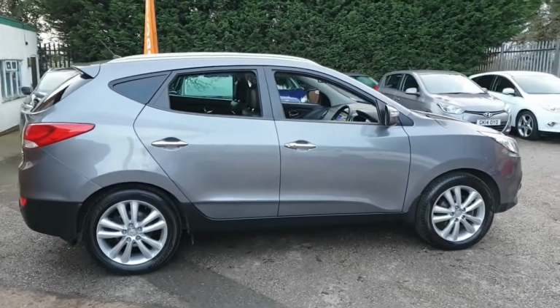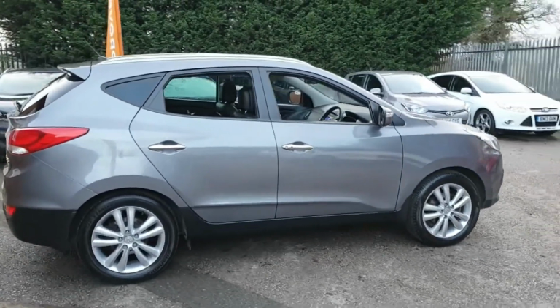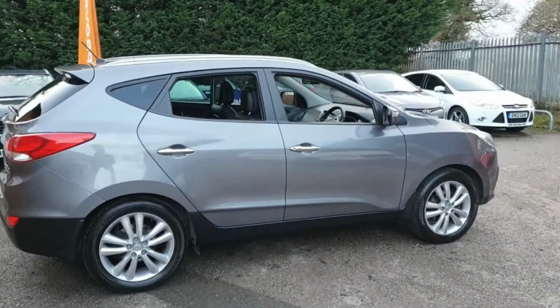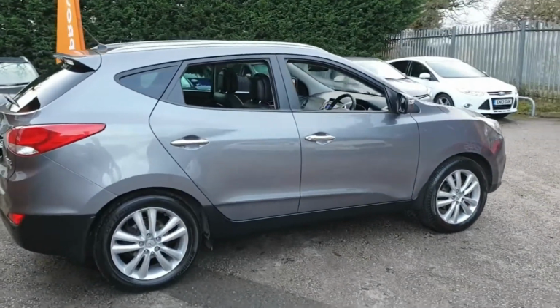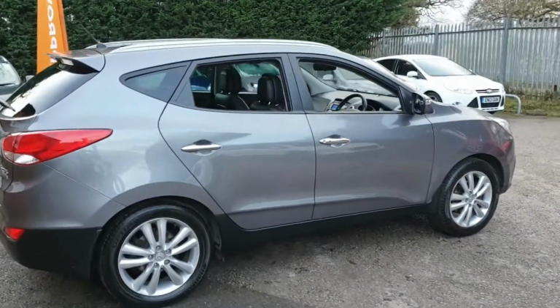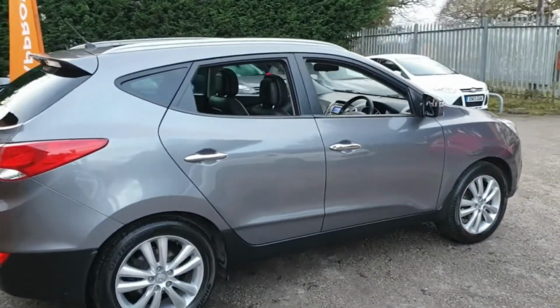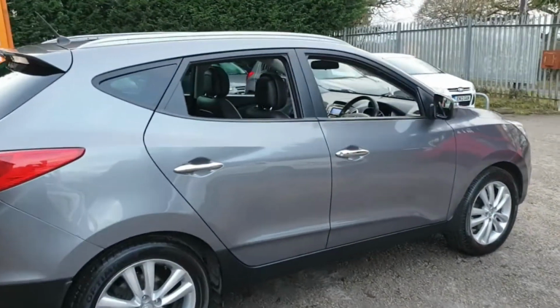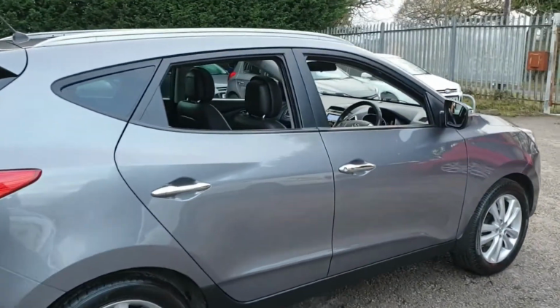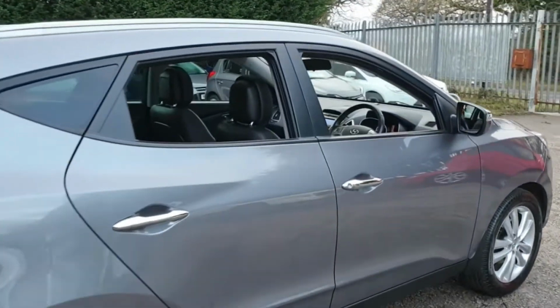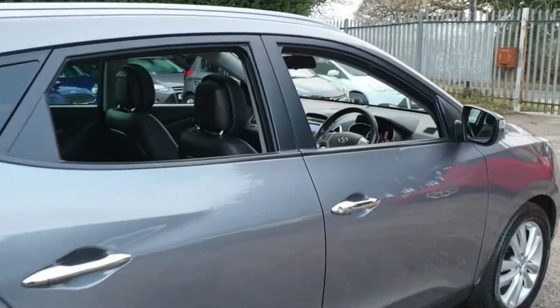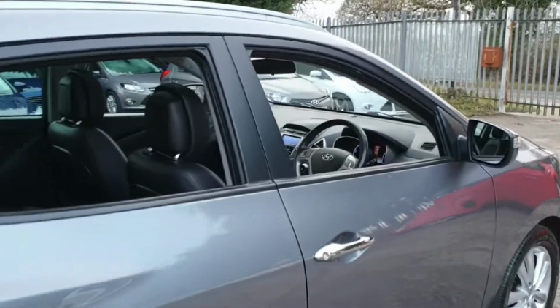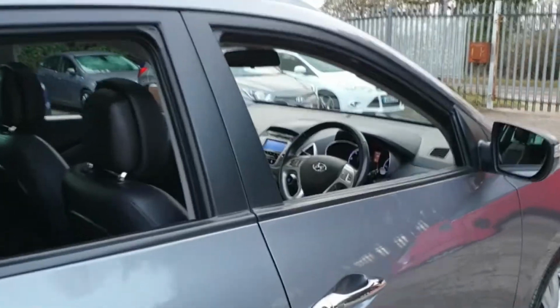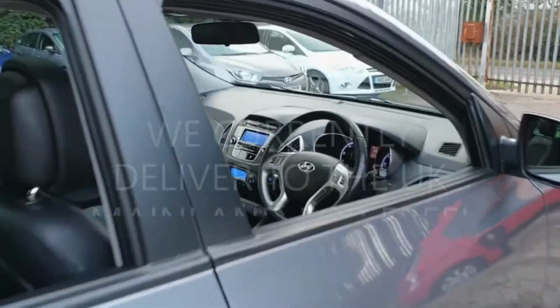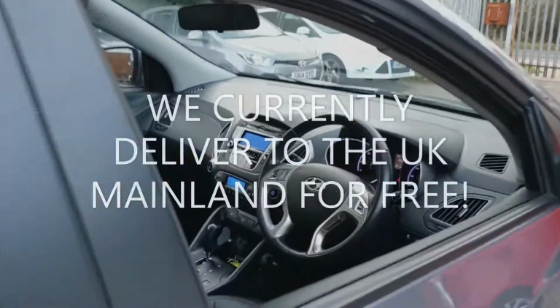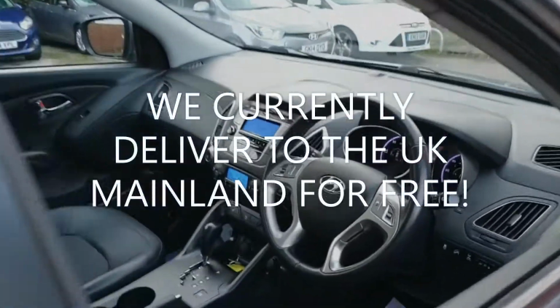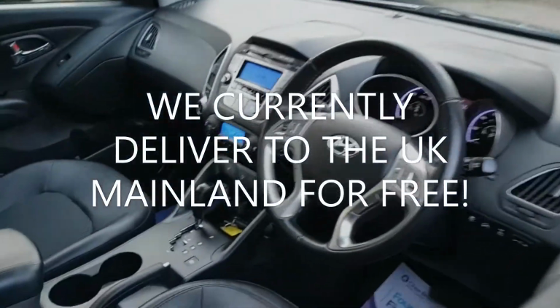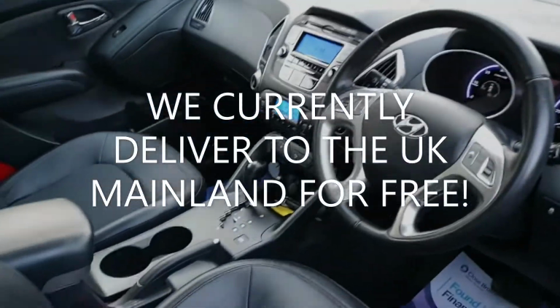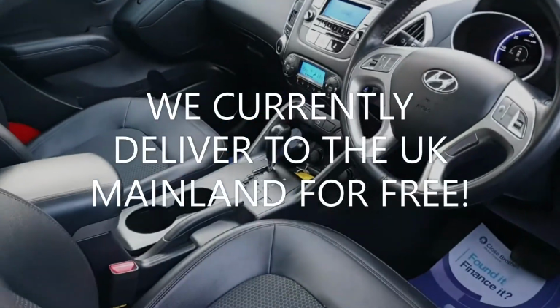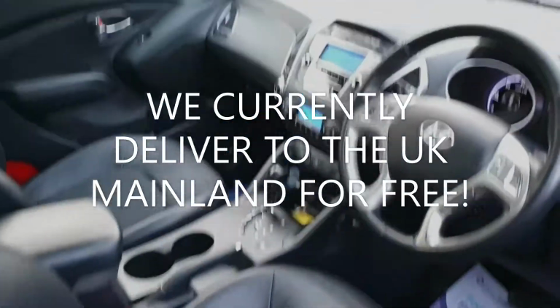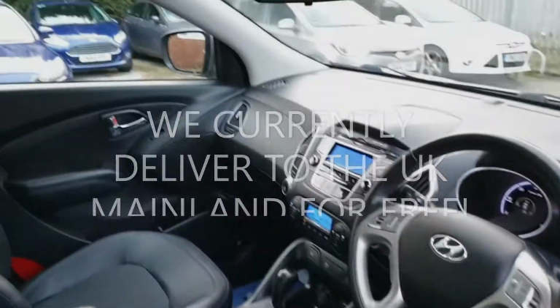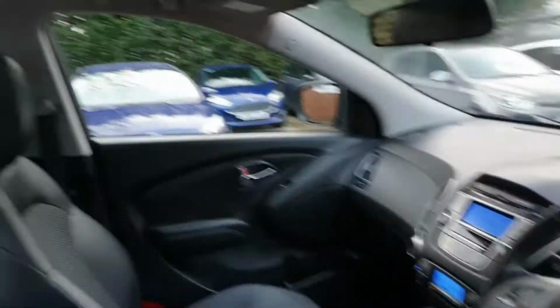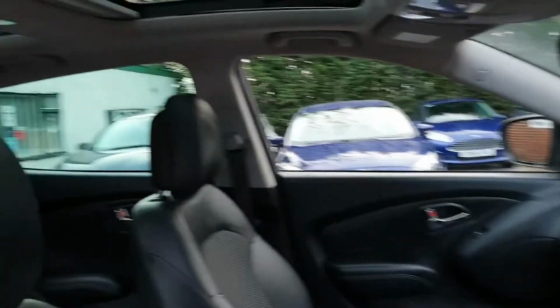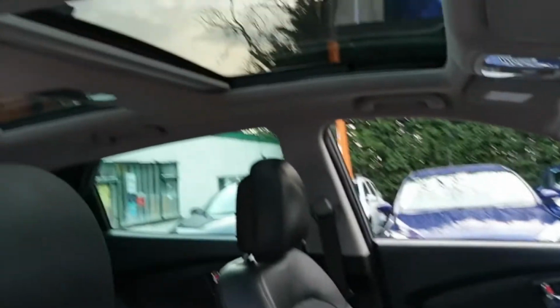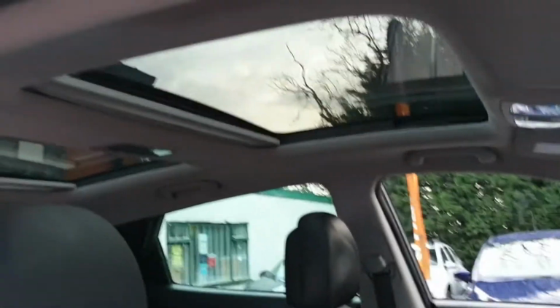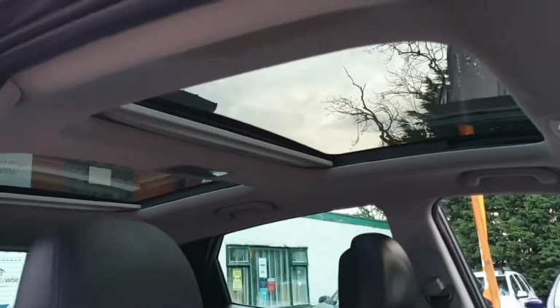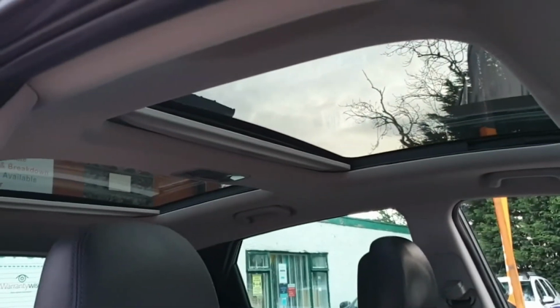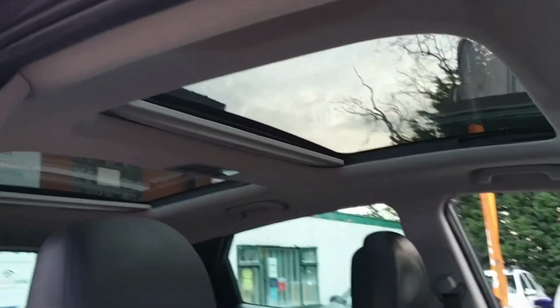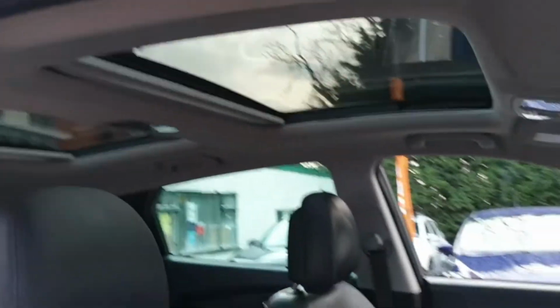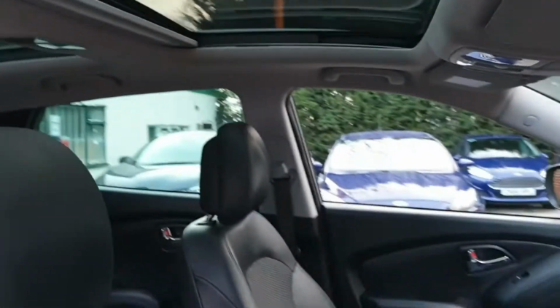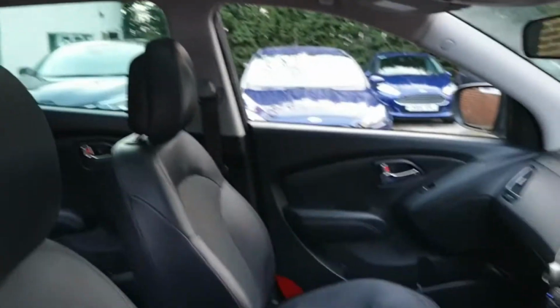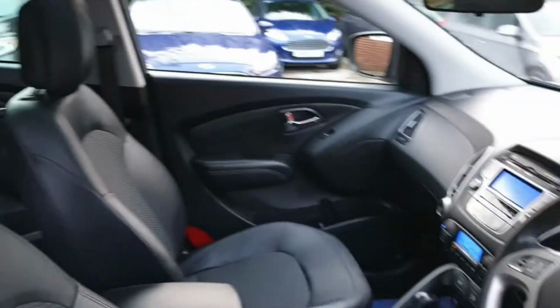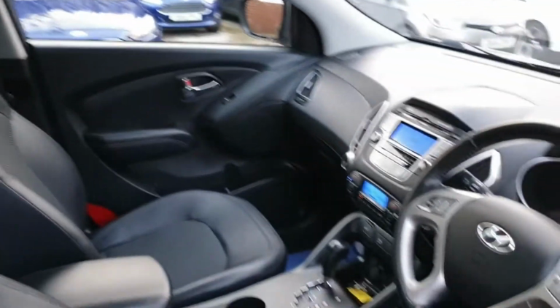We make buying your next car straightforward and stress free. We can deliver your car with a 14 day money back guarantee. We also offer click and collect services with contactless handovers, so buying your next car is easy and safe.